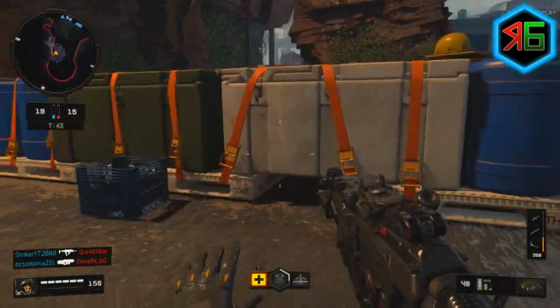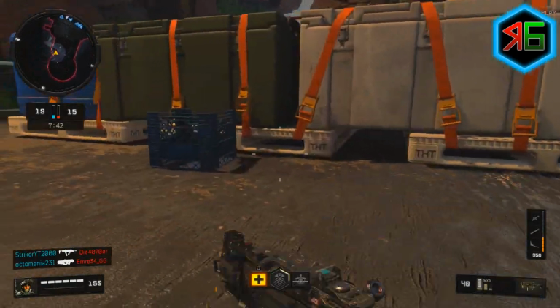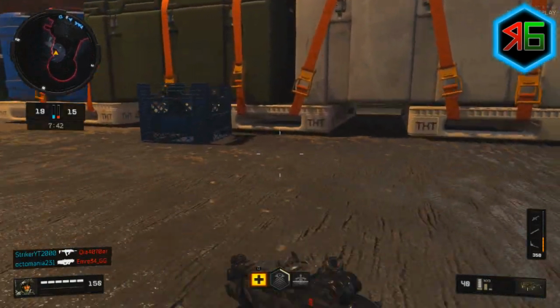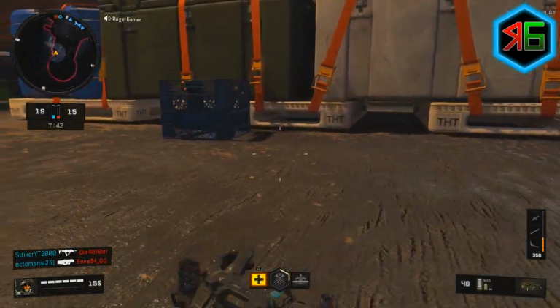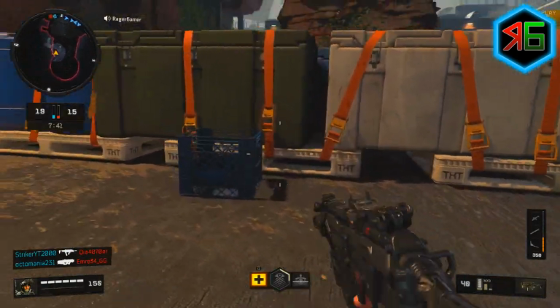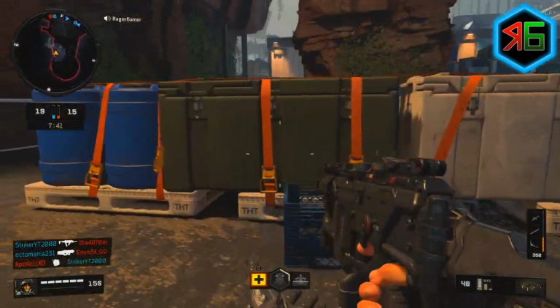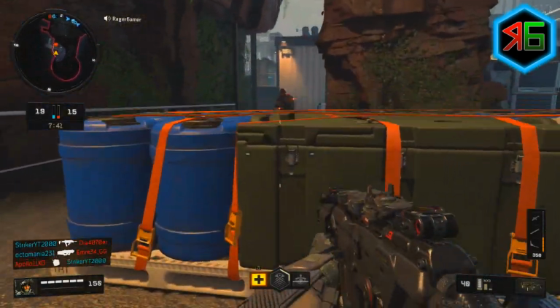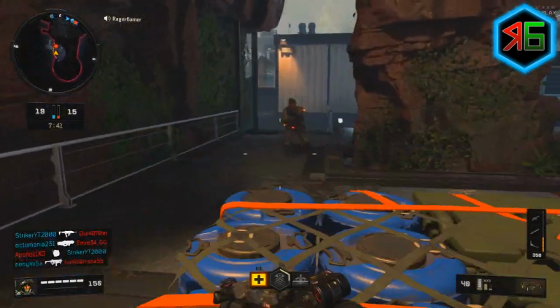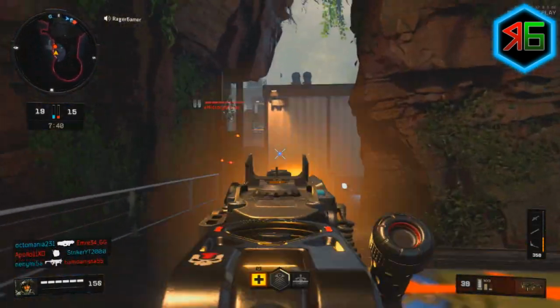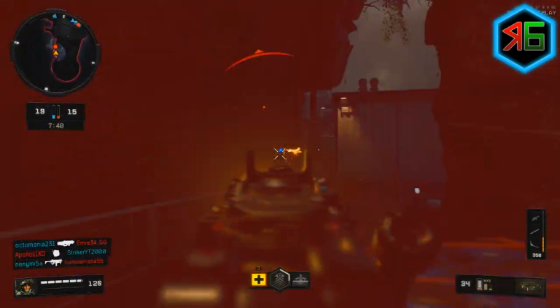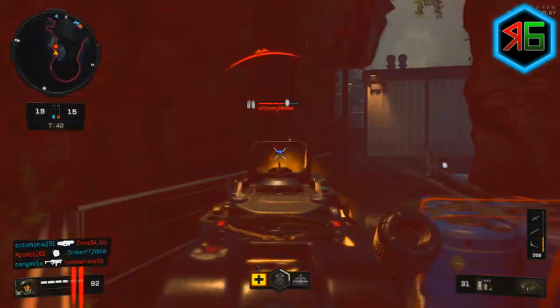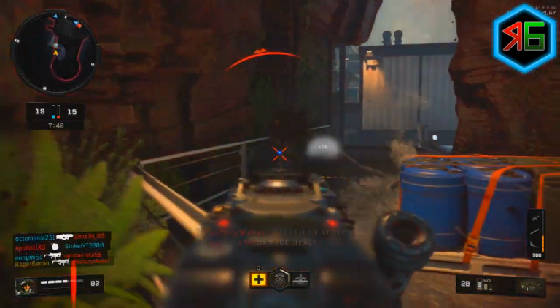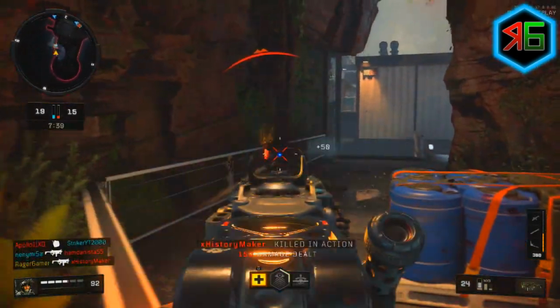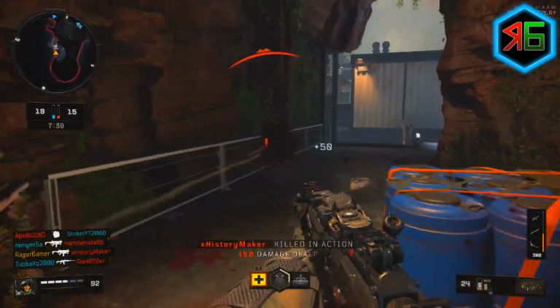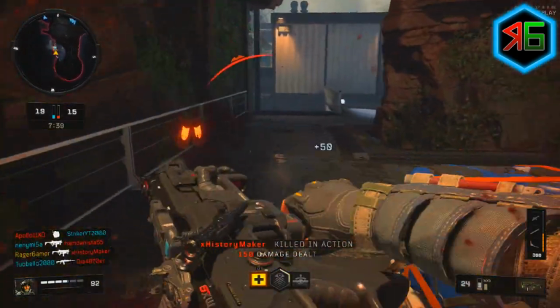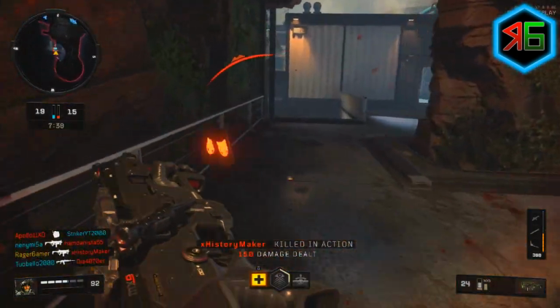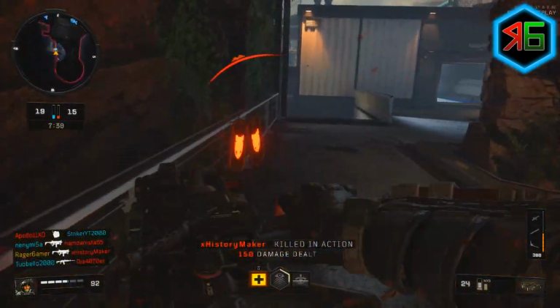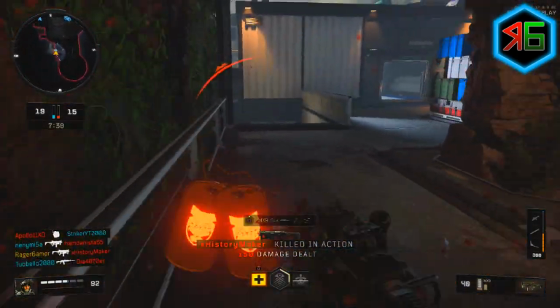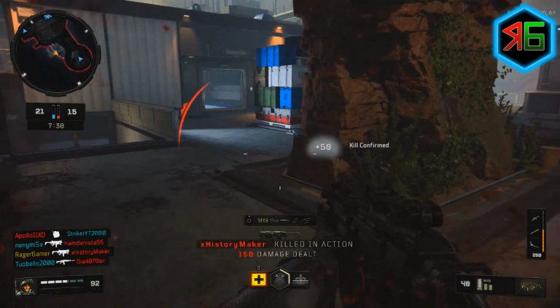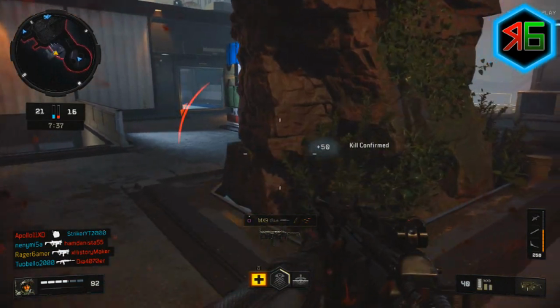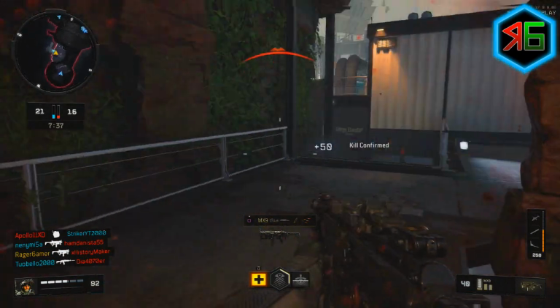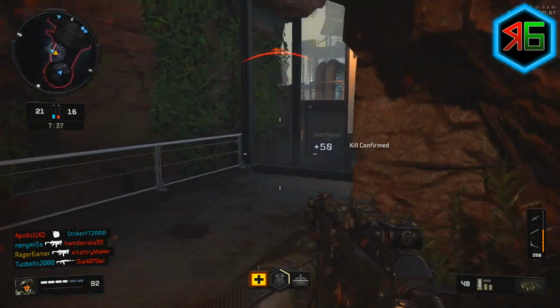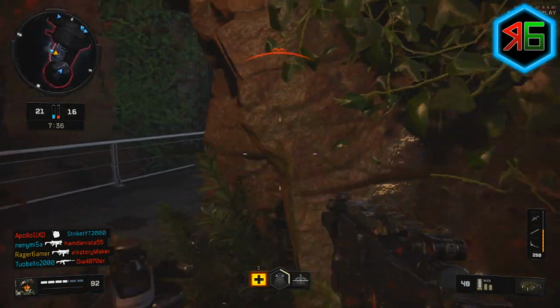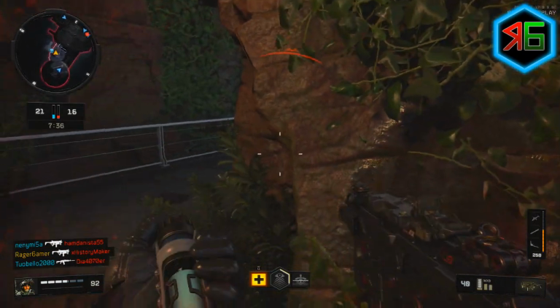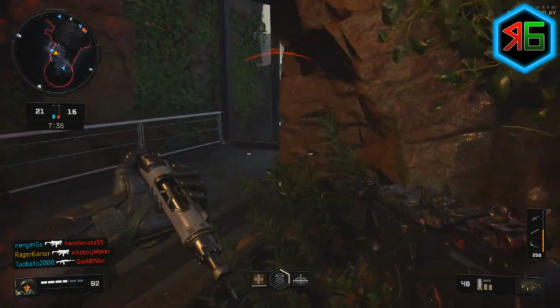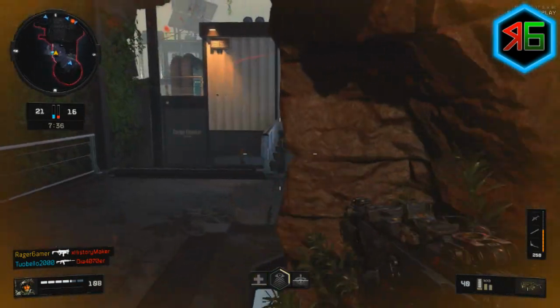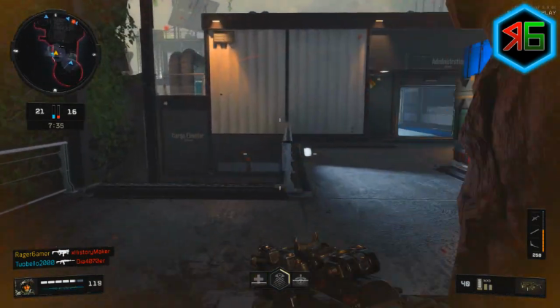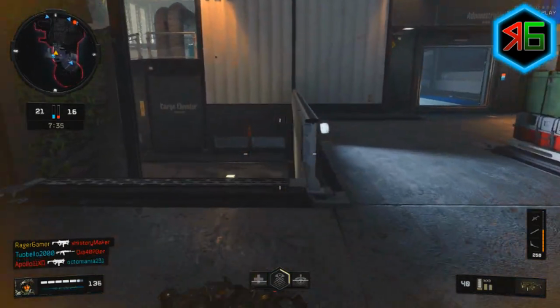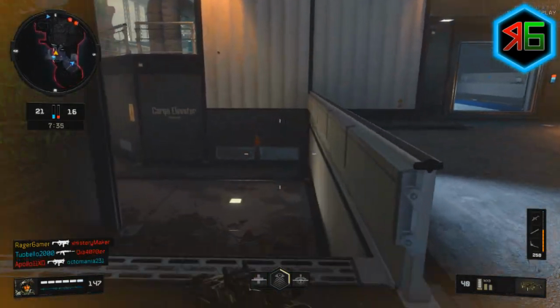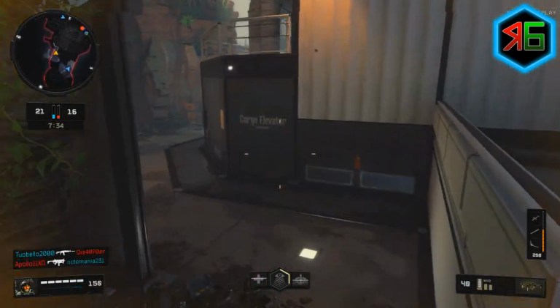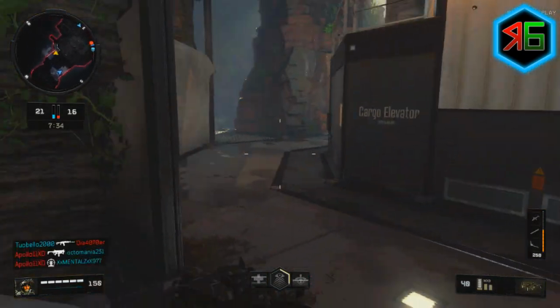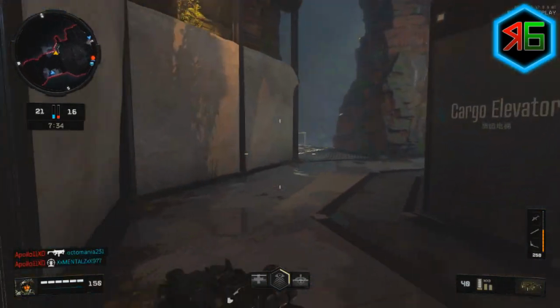If you go back to the spawn, that cover there is really good for calling streaks and healing, that kind of thing. But if you come through and decide to take a left — so we've done right and middle, now we're doing left.